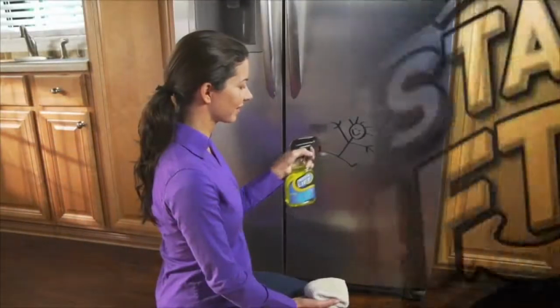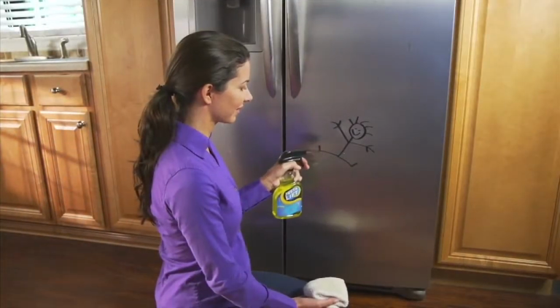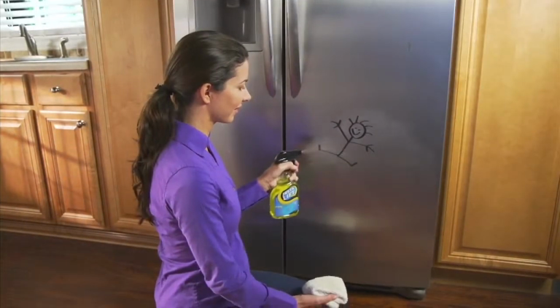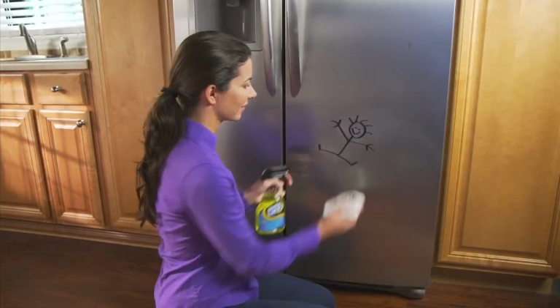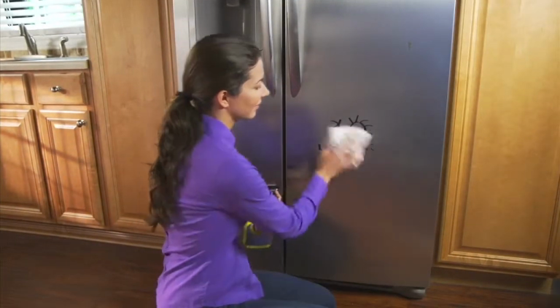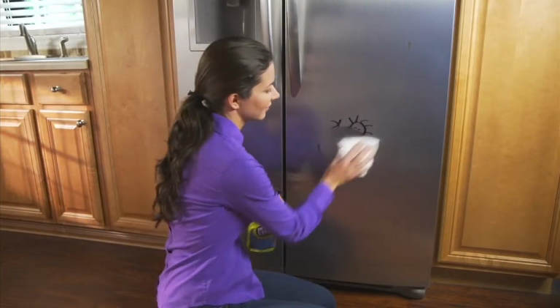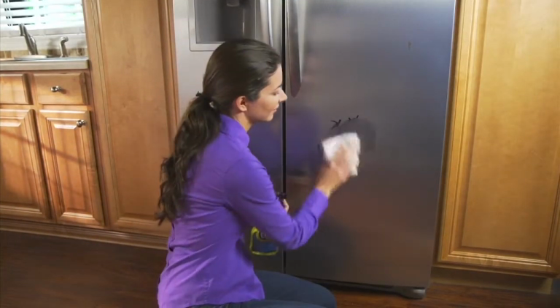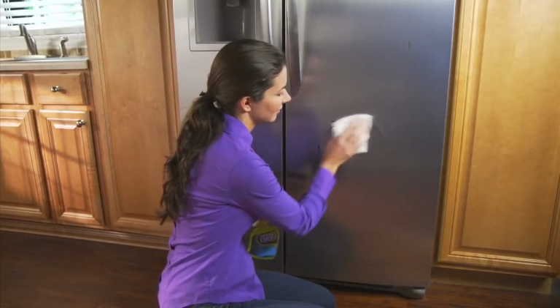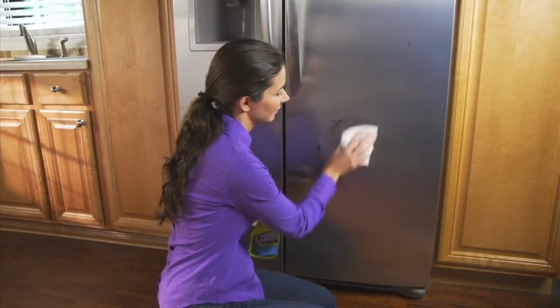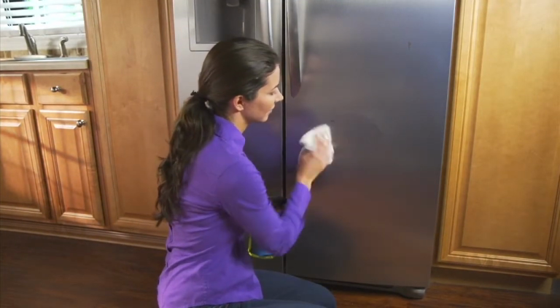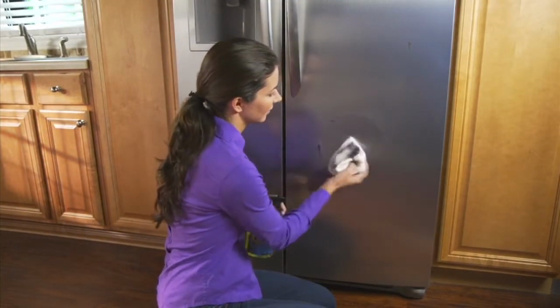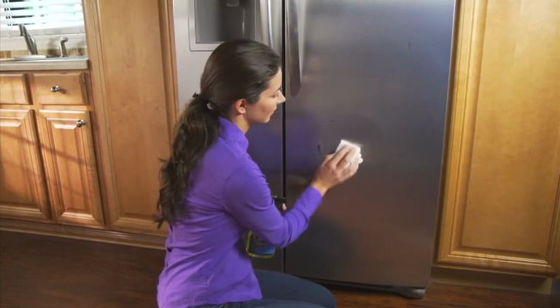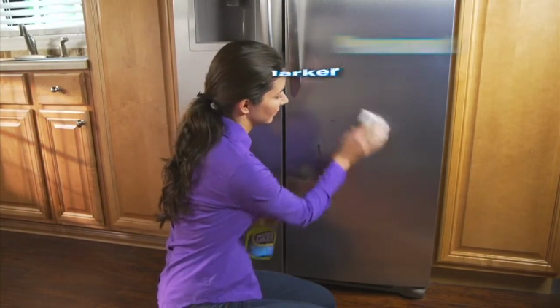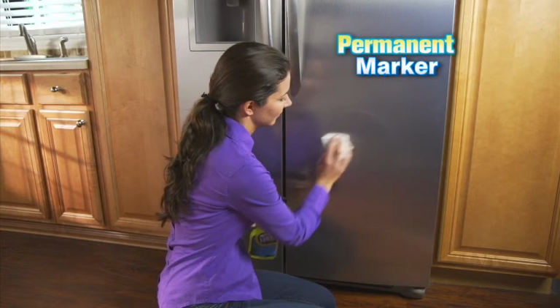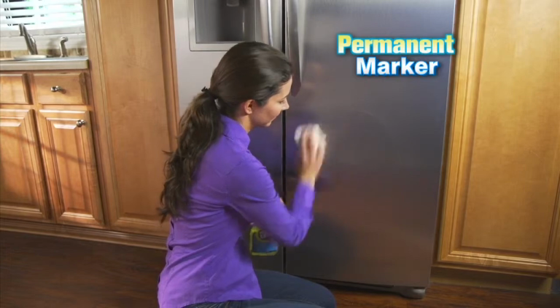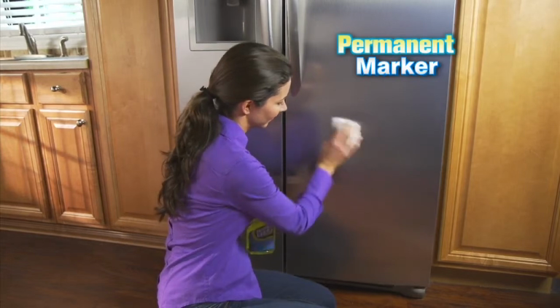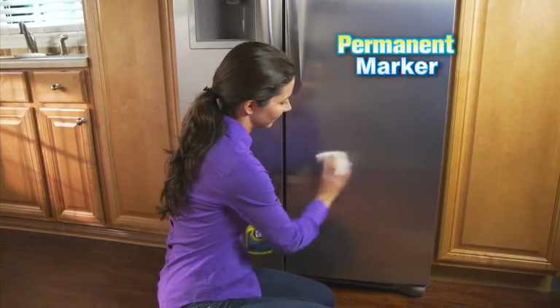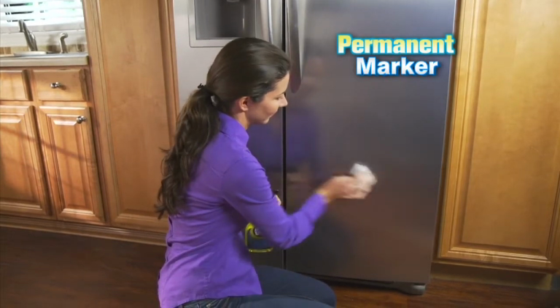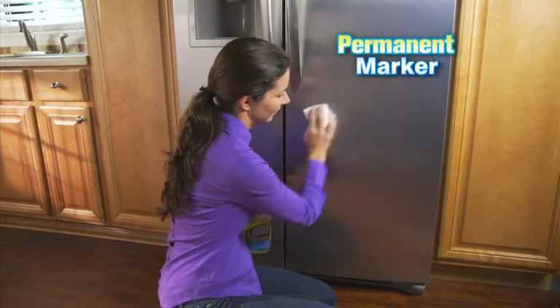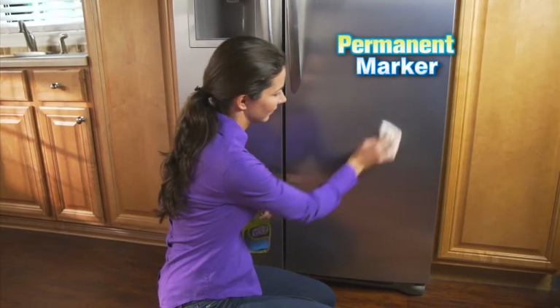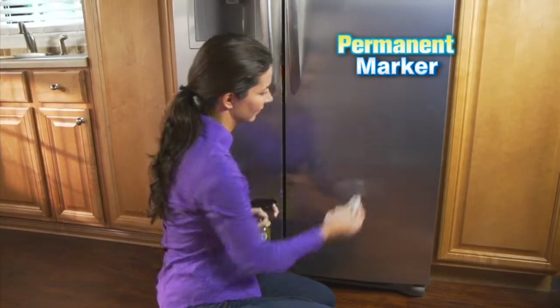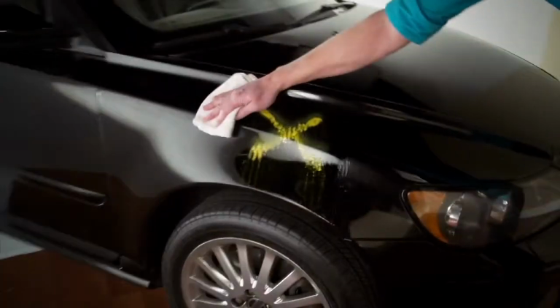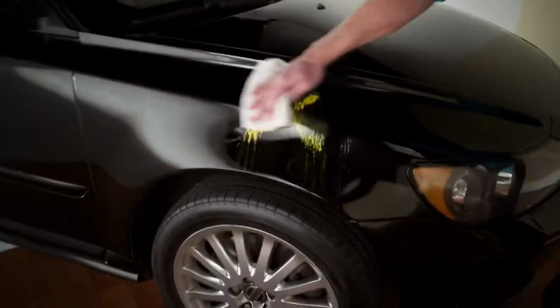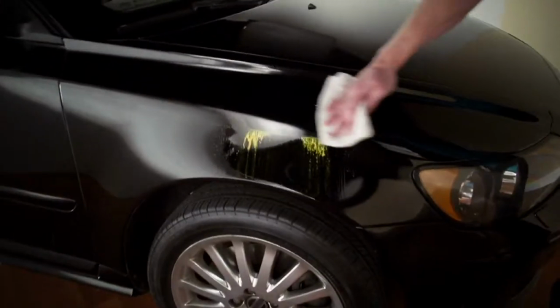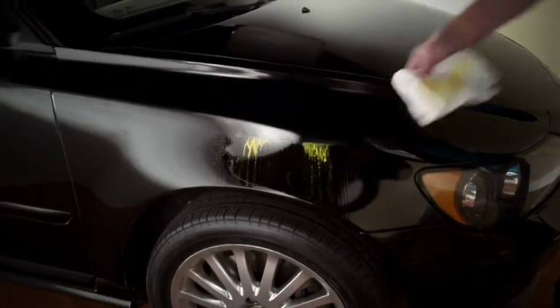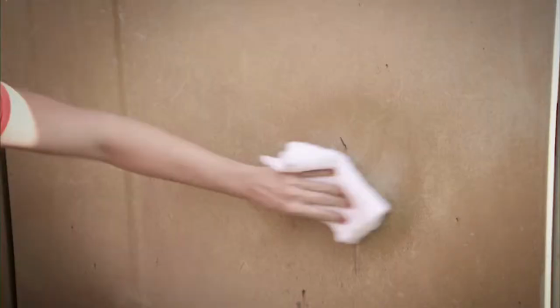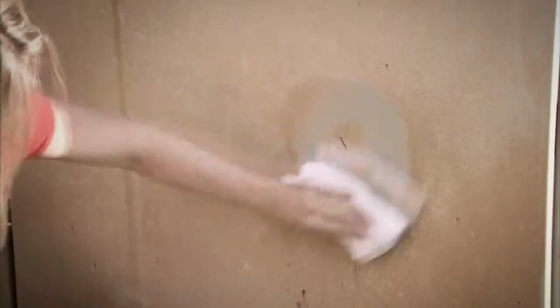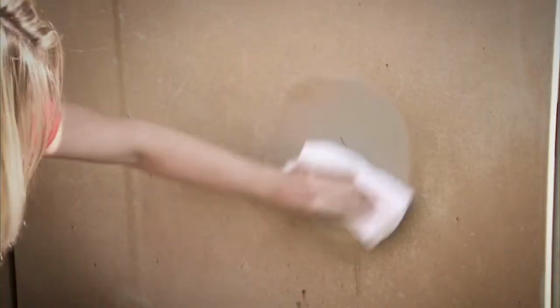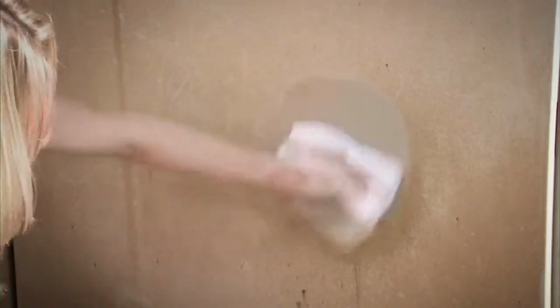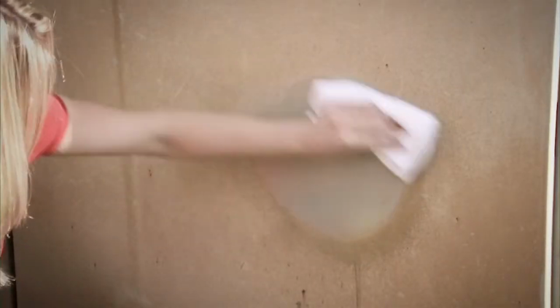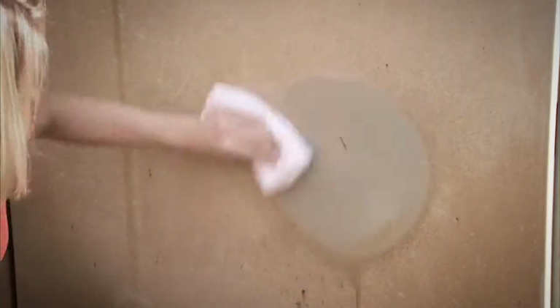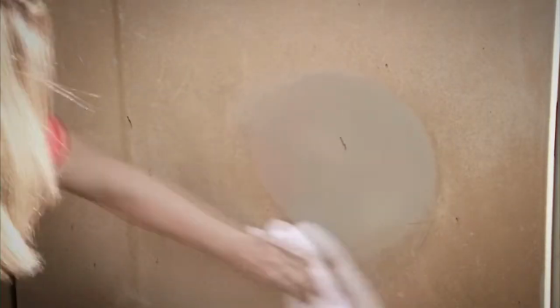Until now — introducing InstaLift, the brand new easy way to remove permanent marker, spray paint, and rust stains instantly.